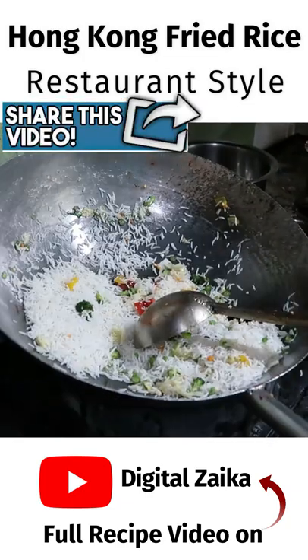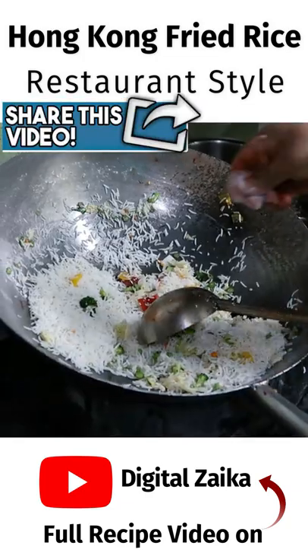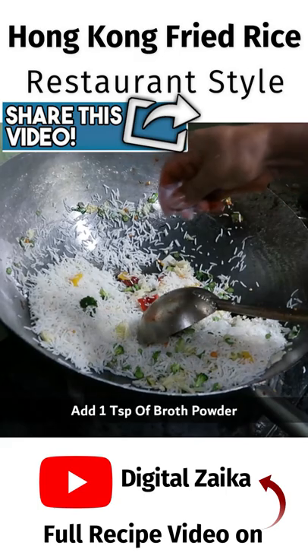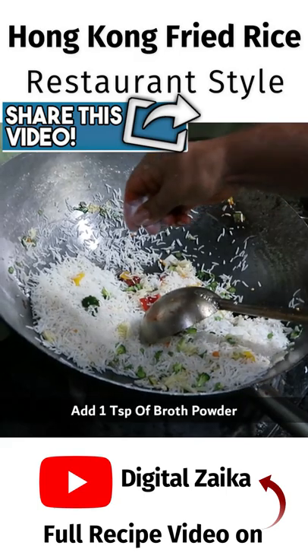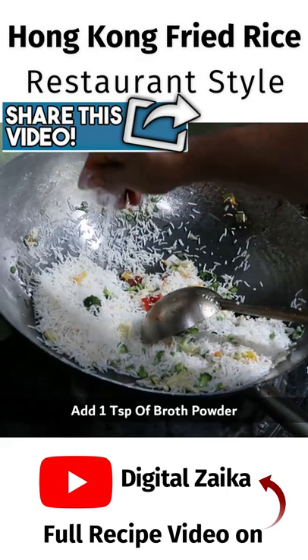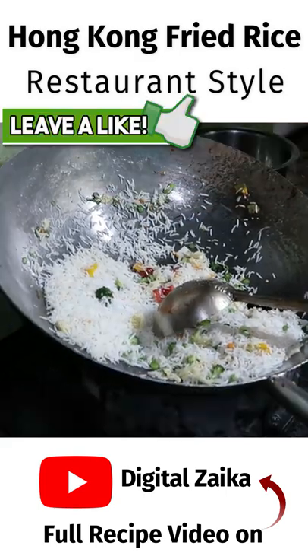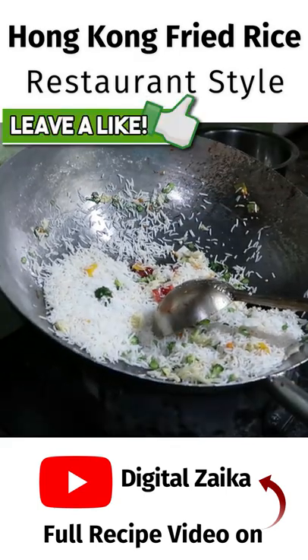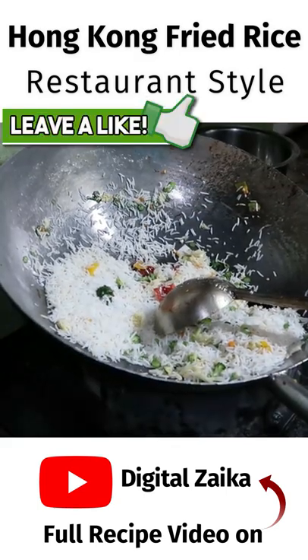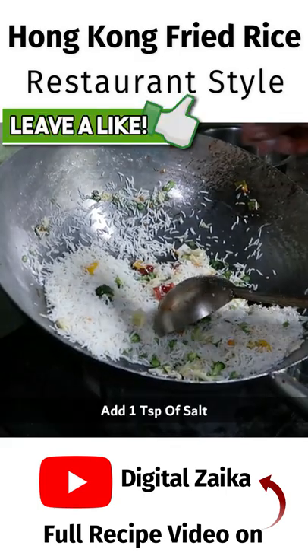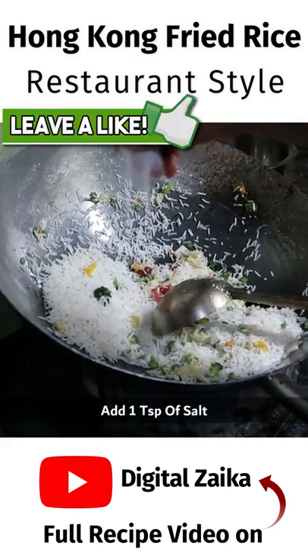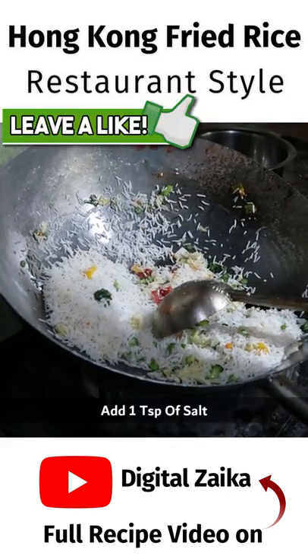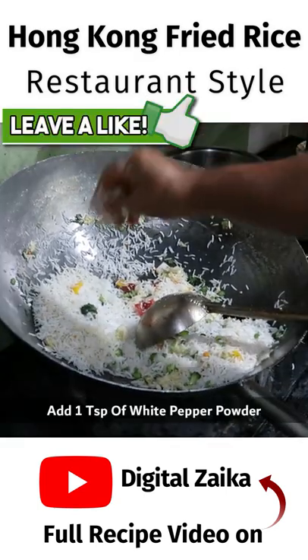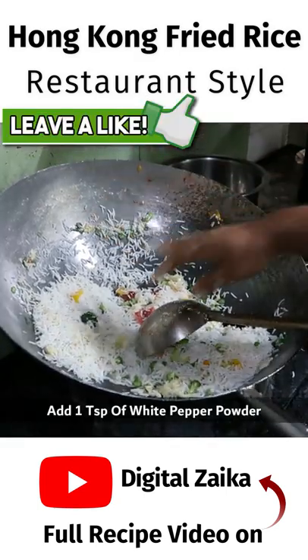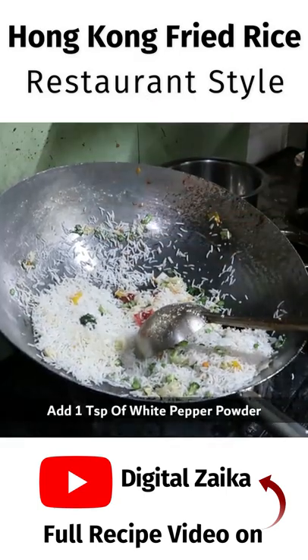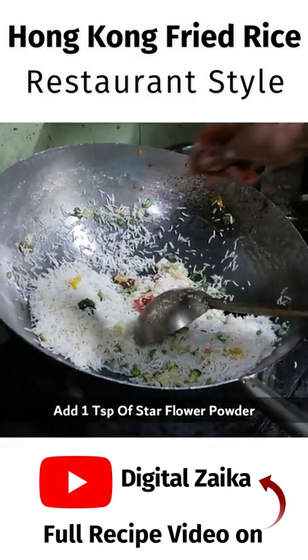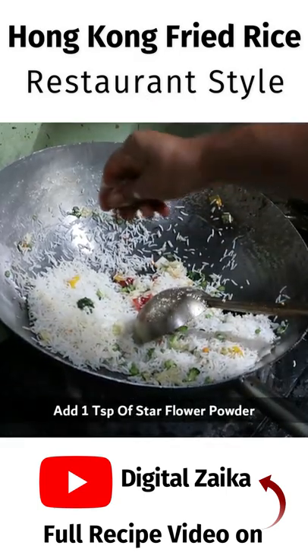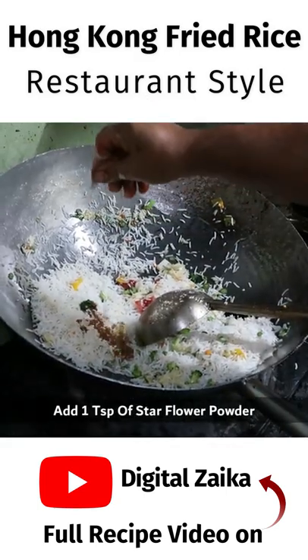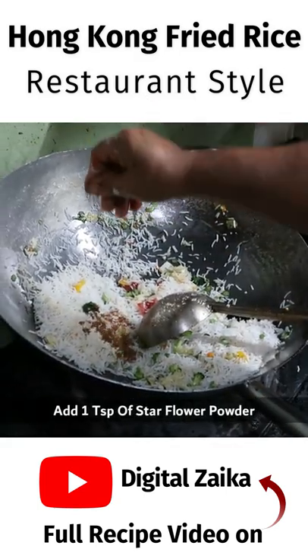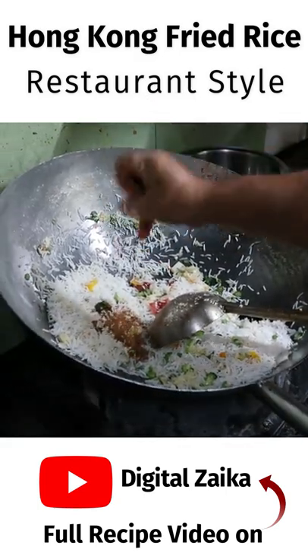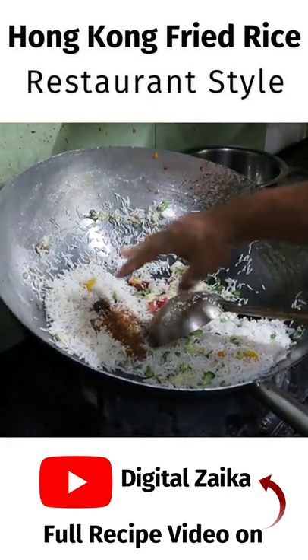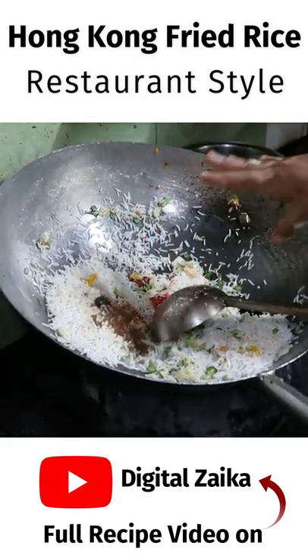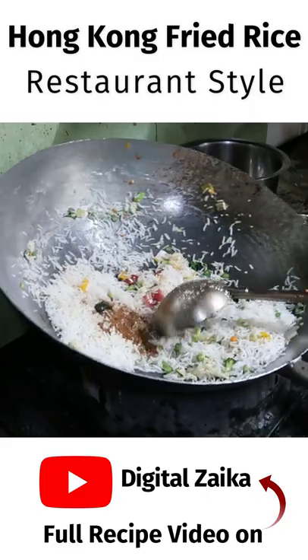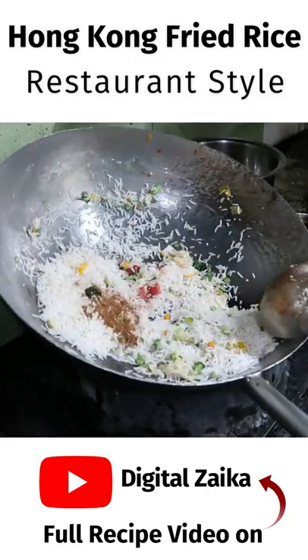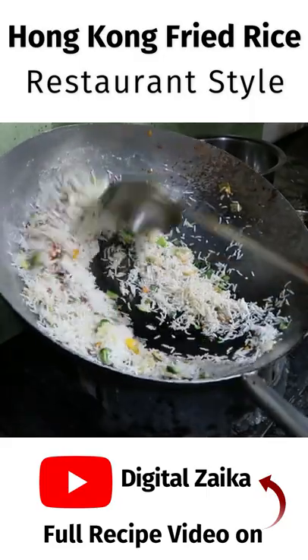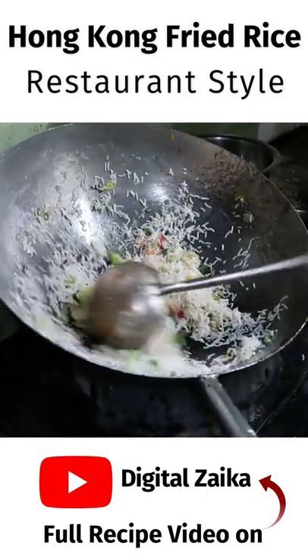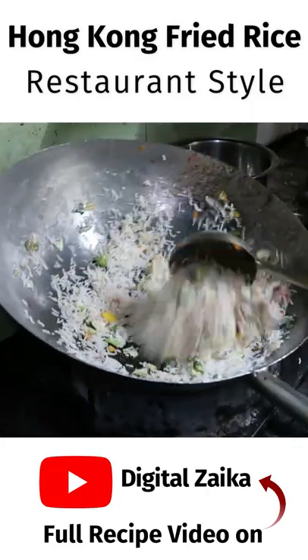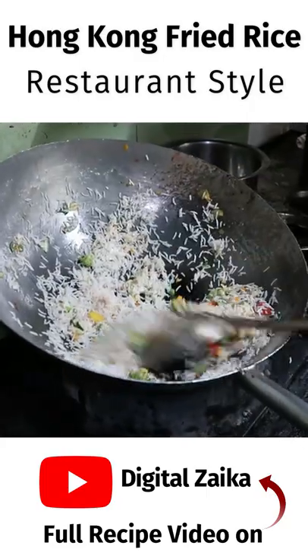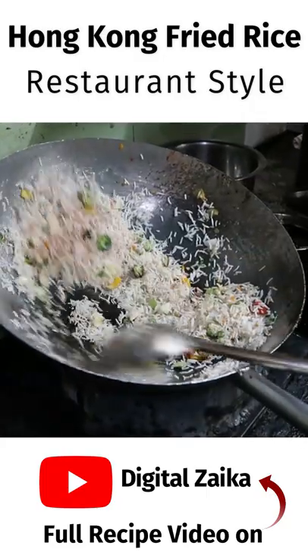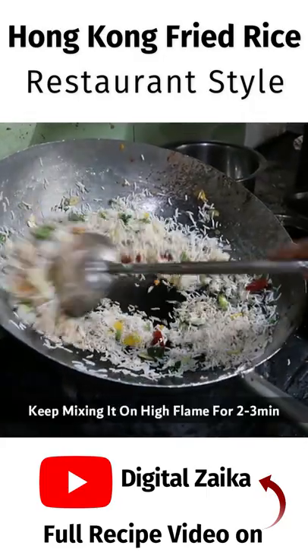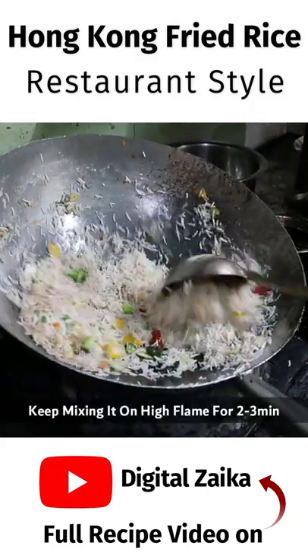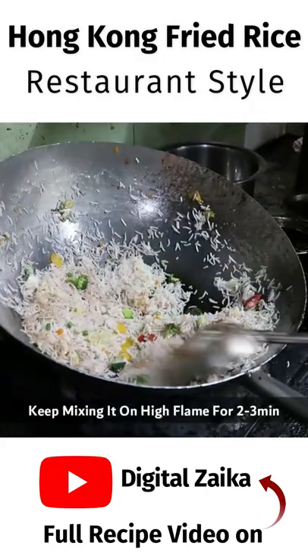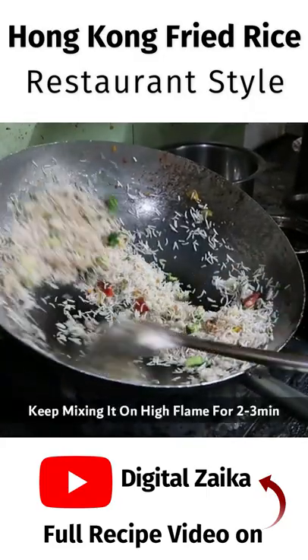Now we will add raw powder and add white pepper powder. We will add star anise powder. After mixing, we will mix it well.